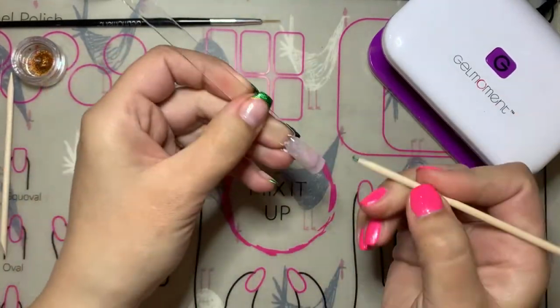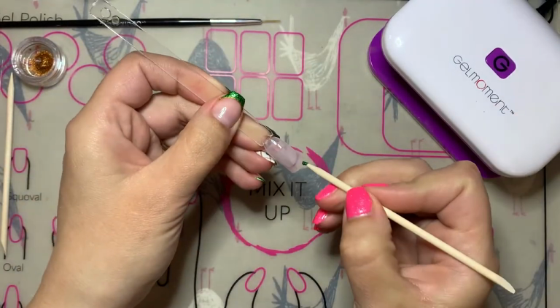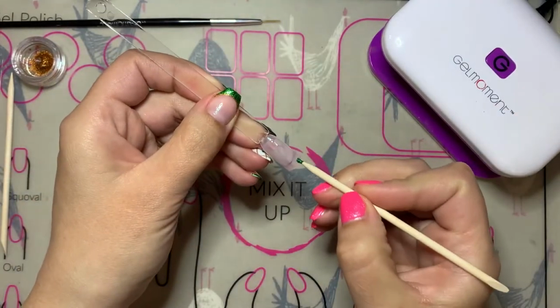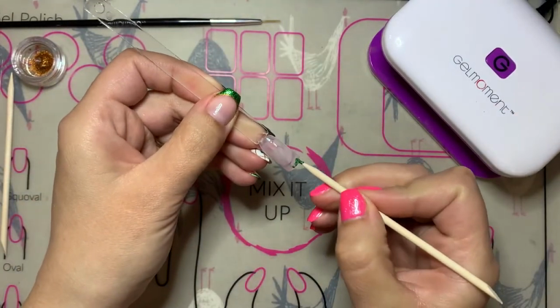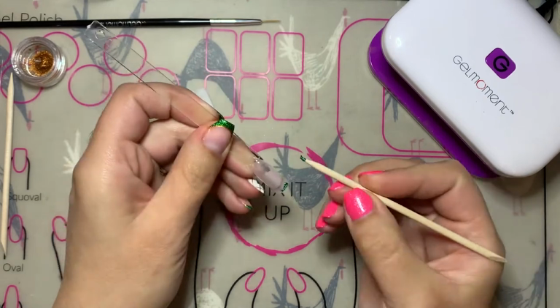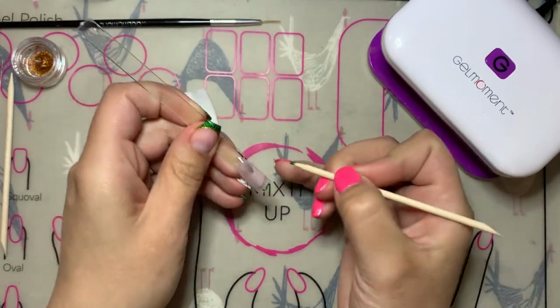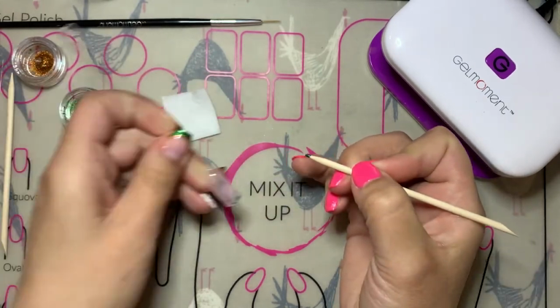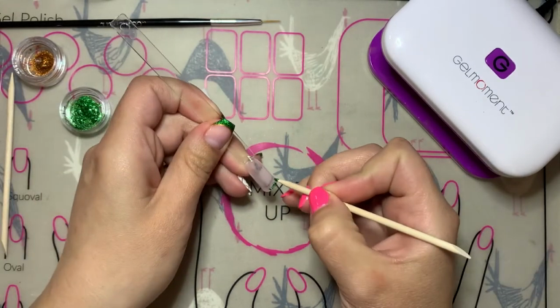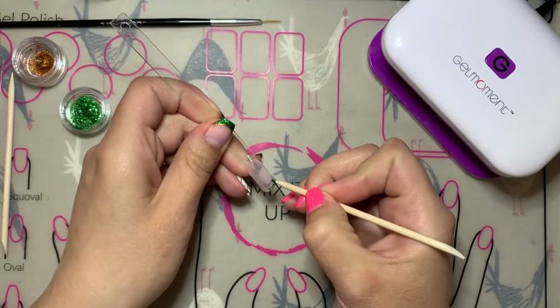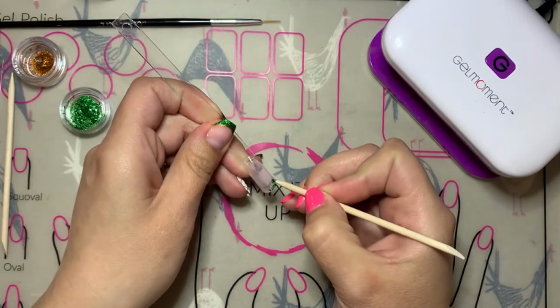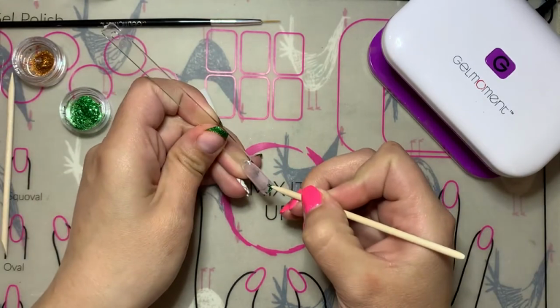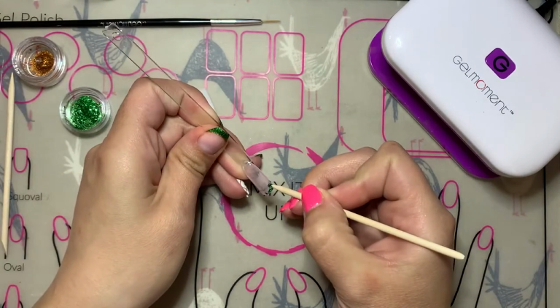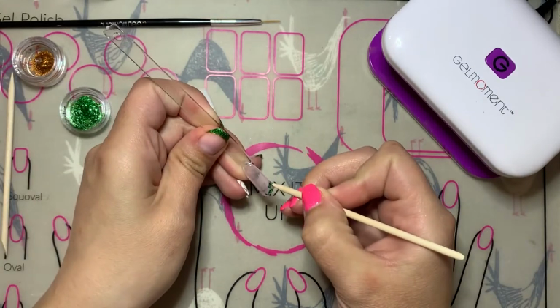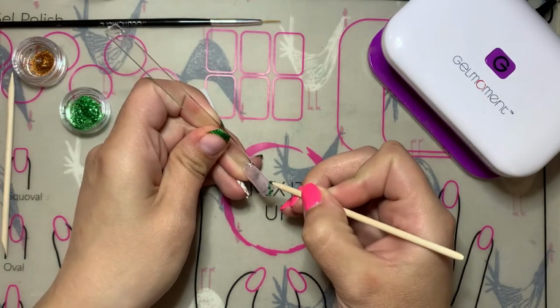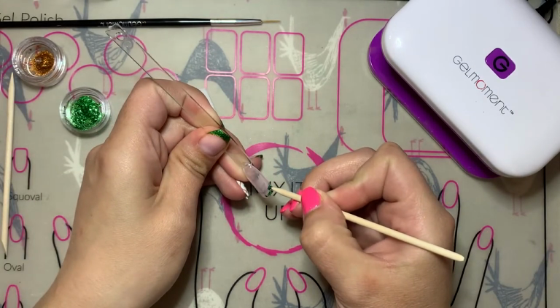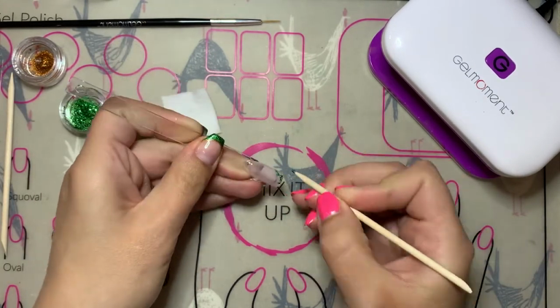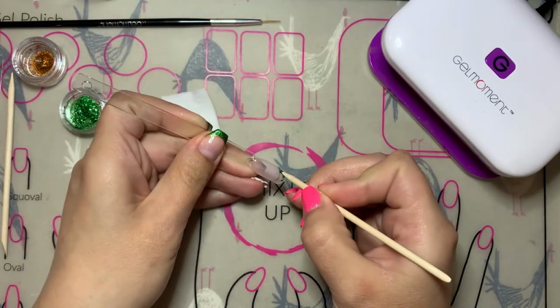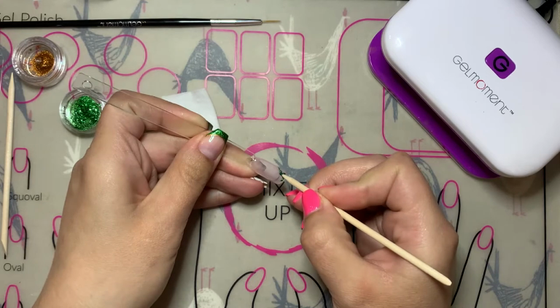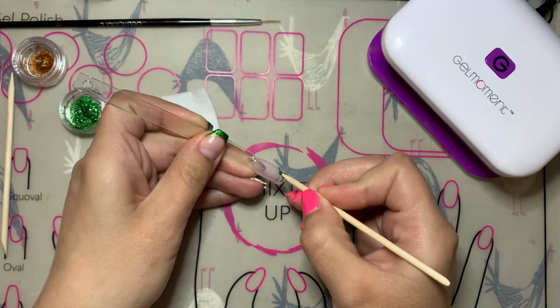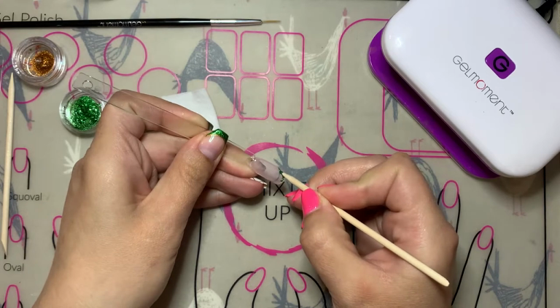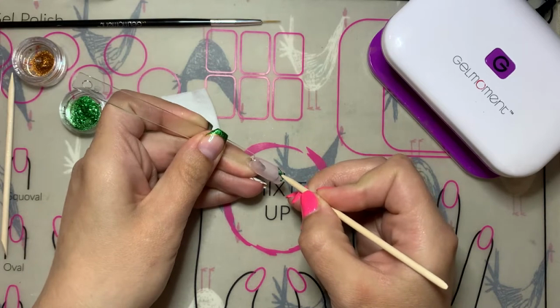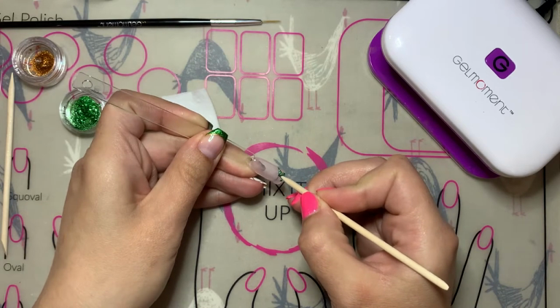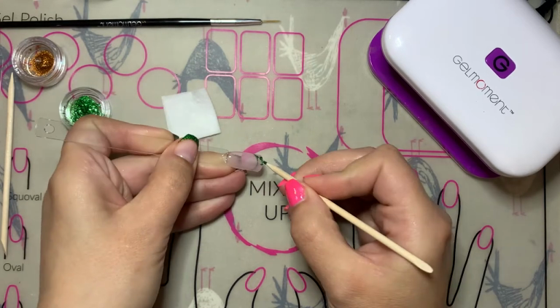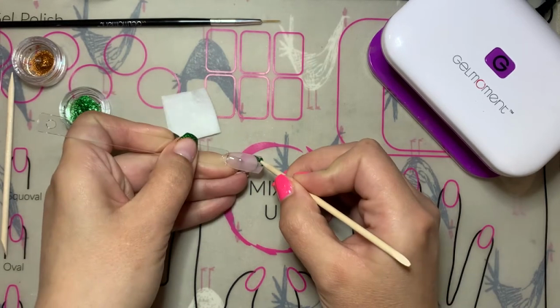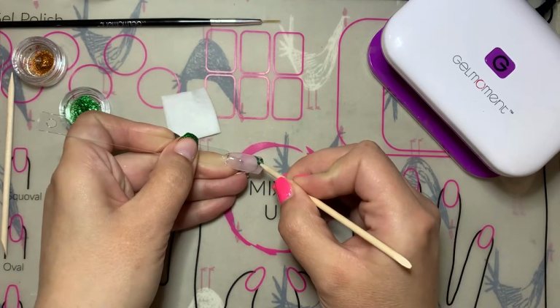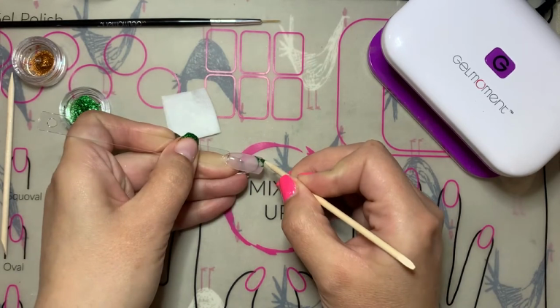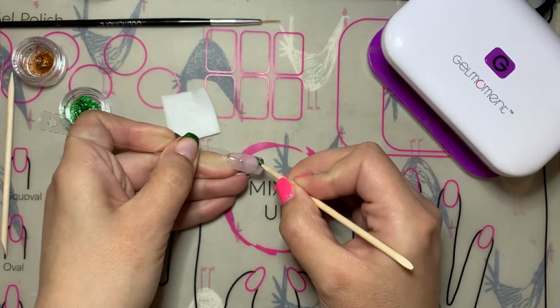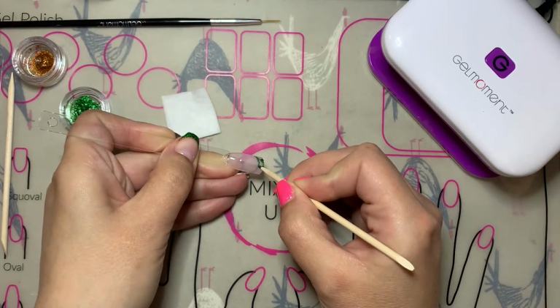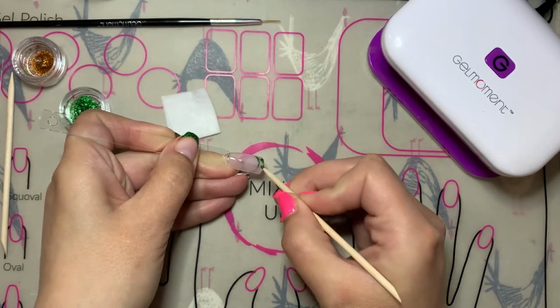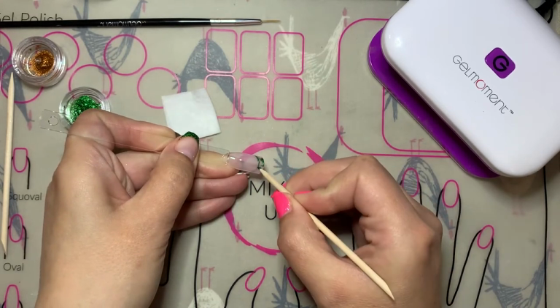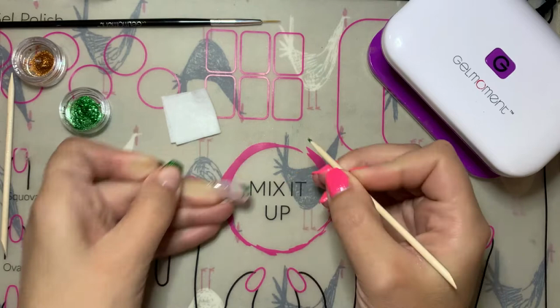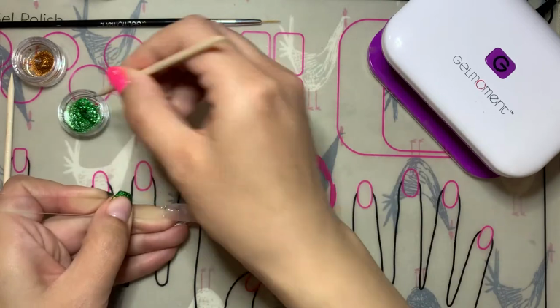Because I'm using a nail stick, I've used a Sharpie to create the smile line on my nail stick. When you're doing it on your natural nail, you can just follow the natural smile line of your natural nails to create this French manicure look.